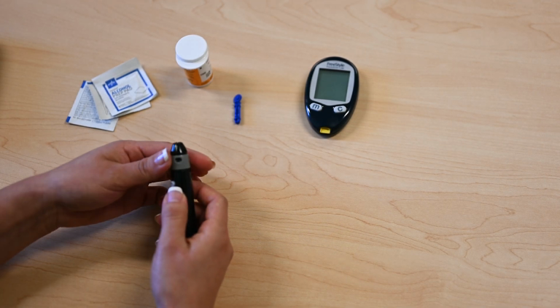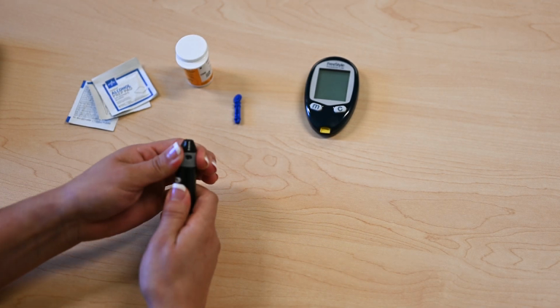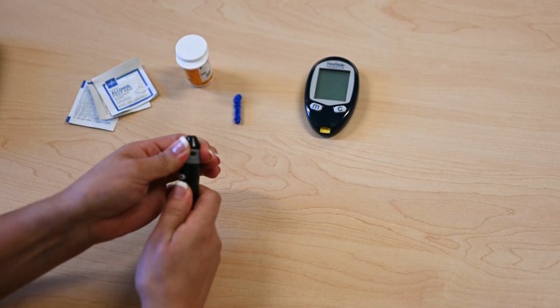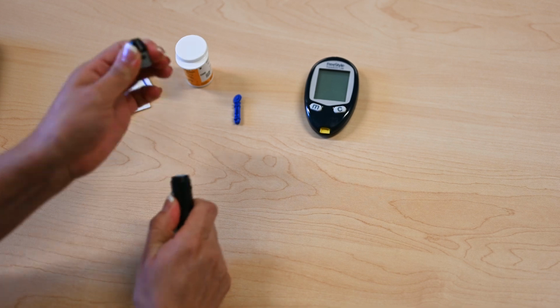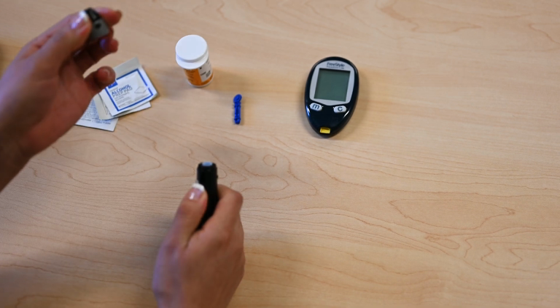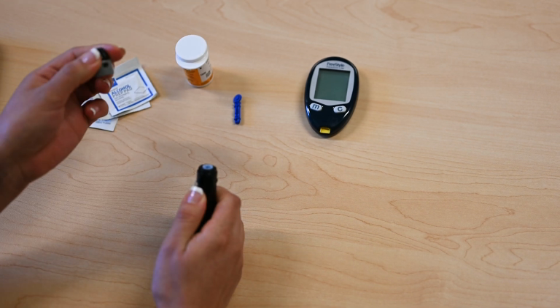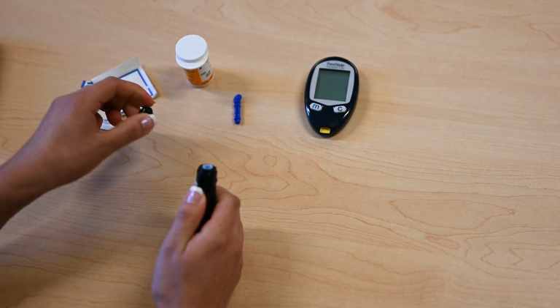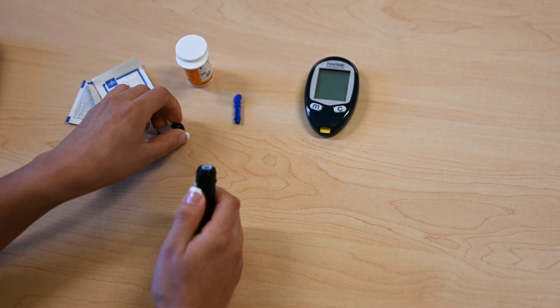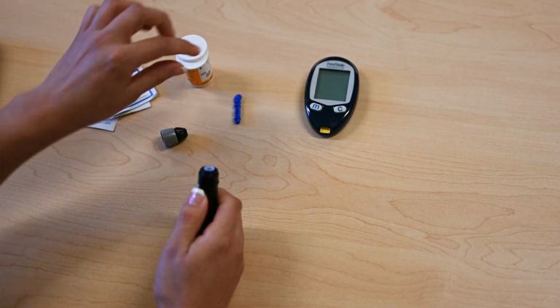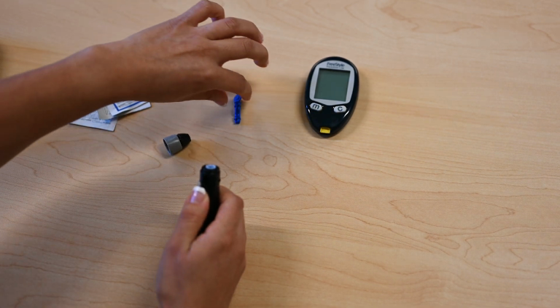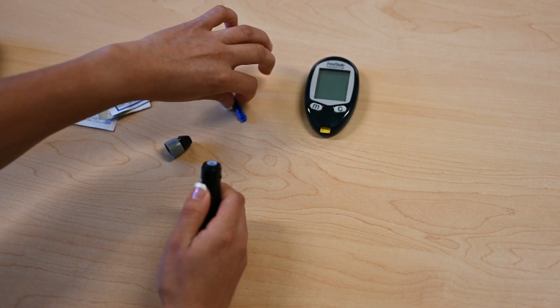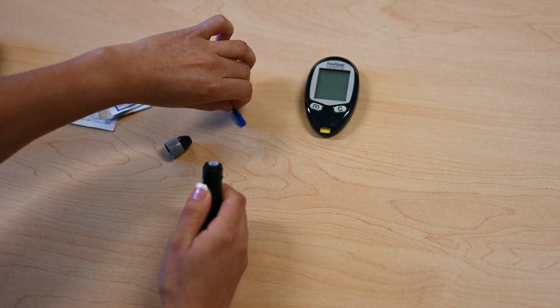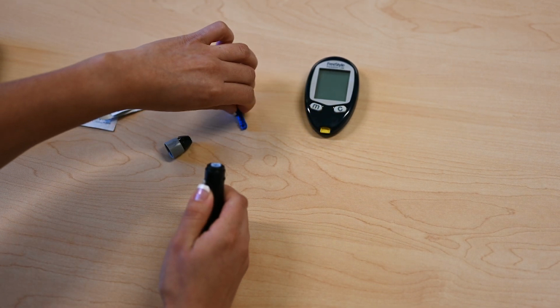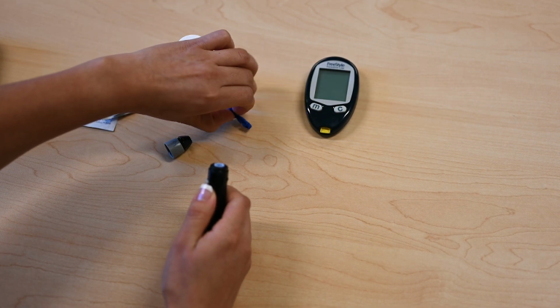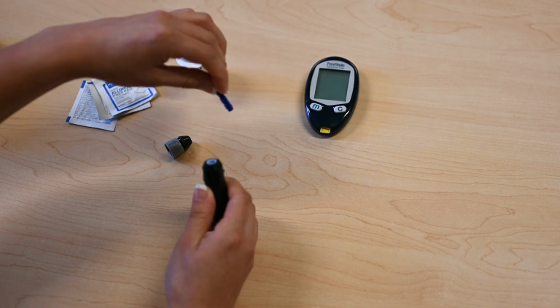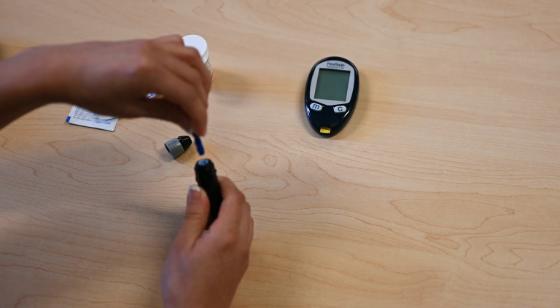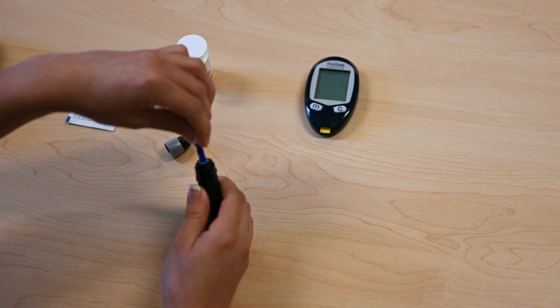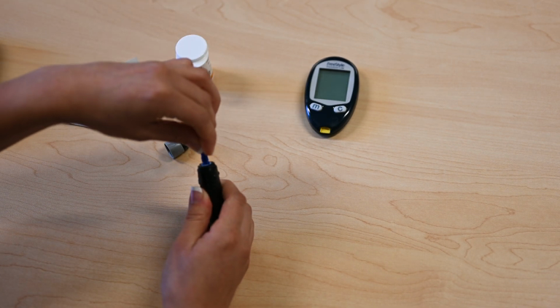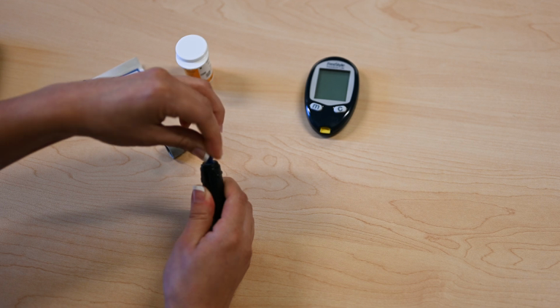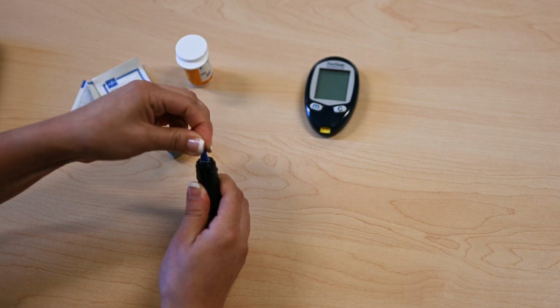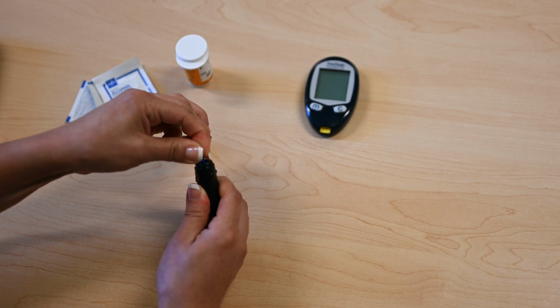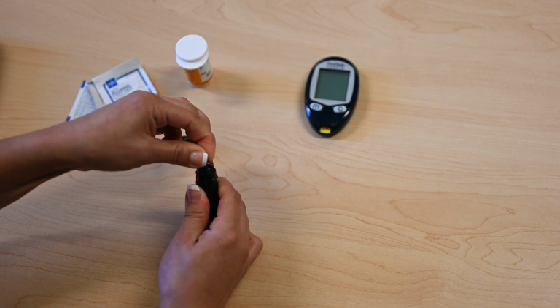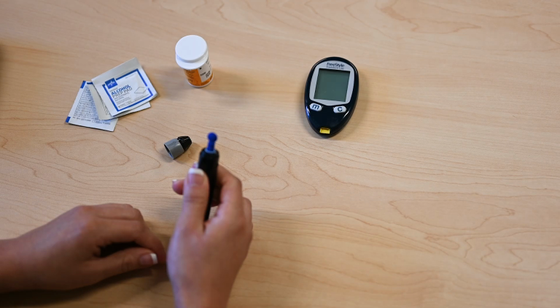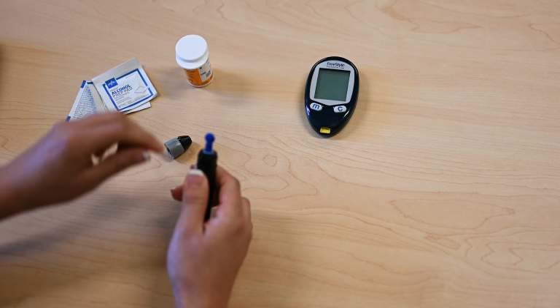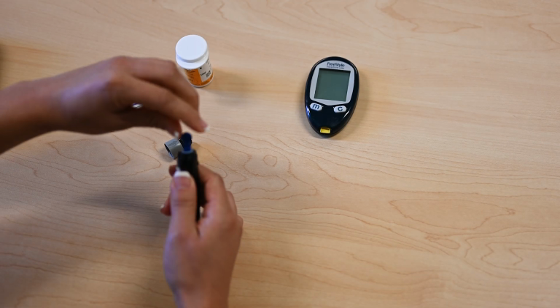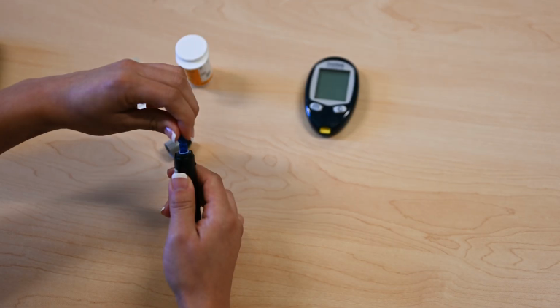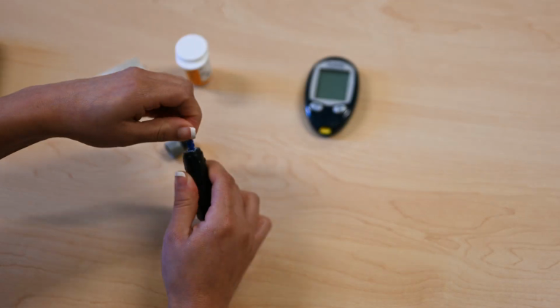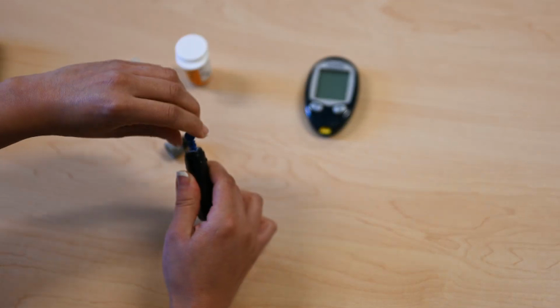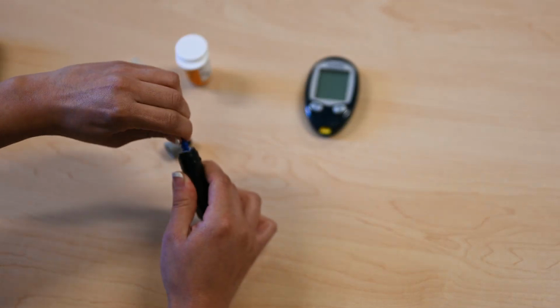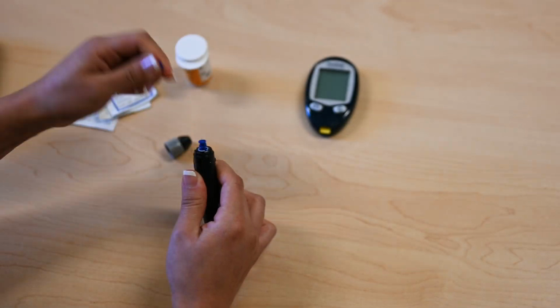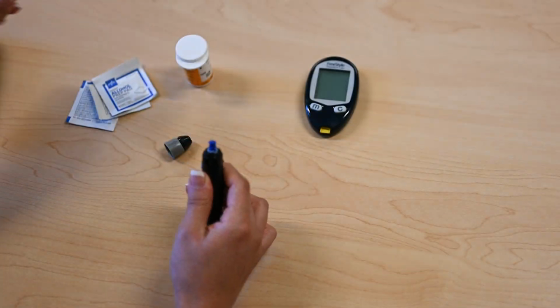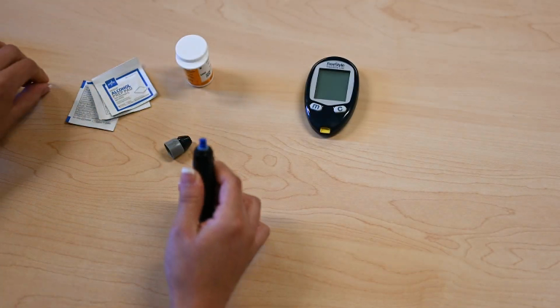Remove the cap, insert a lancet, twist off the needle cover, and then replace the cap.